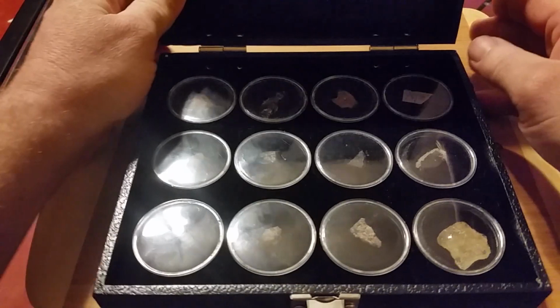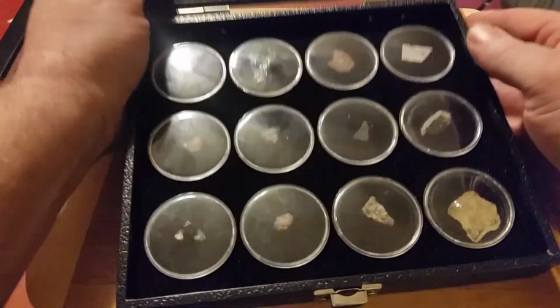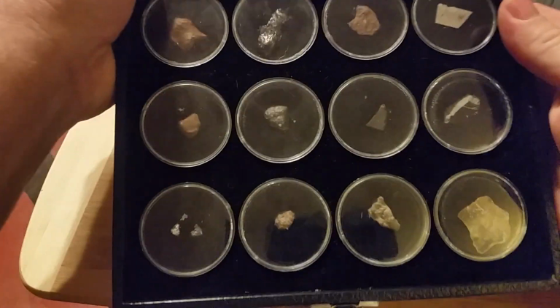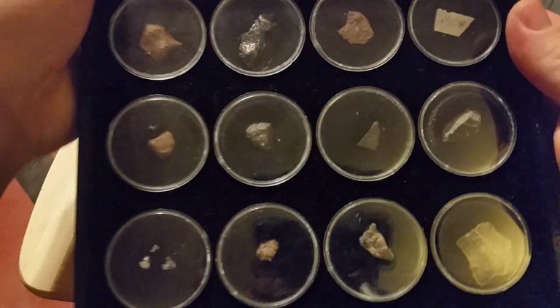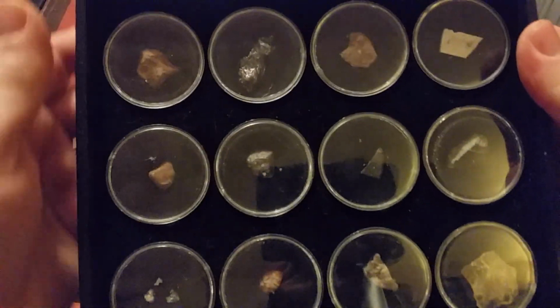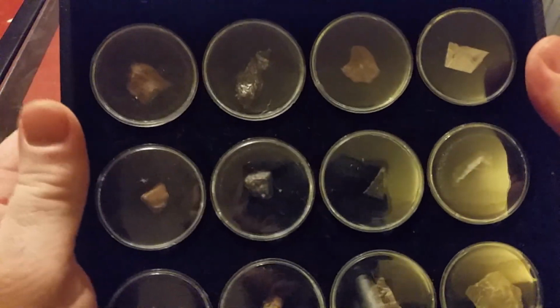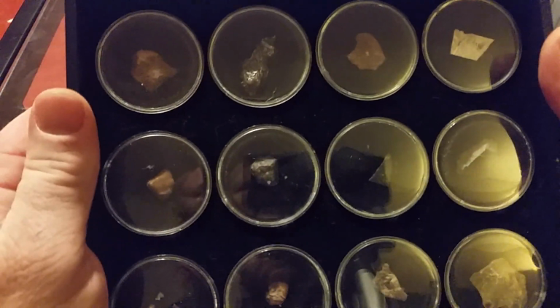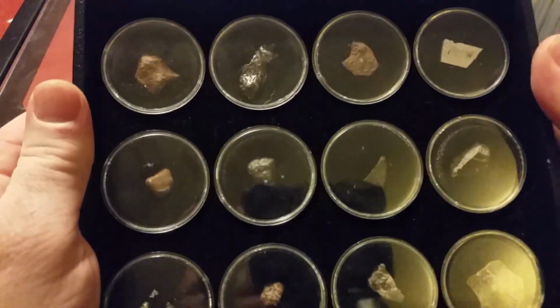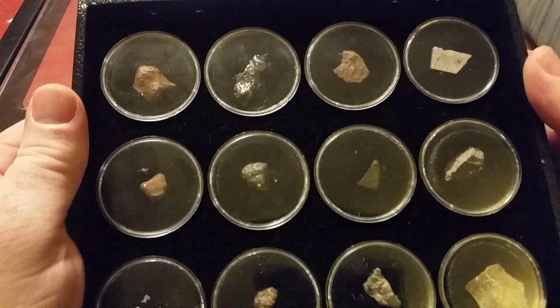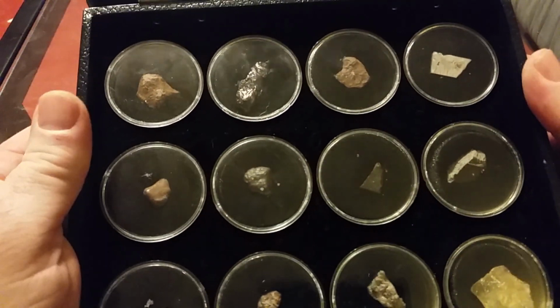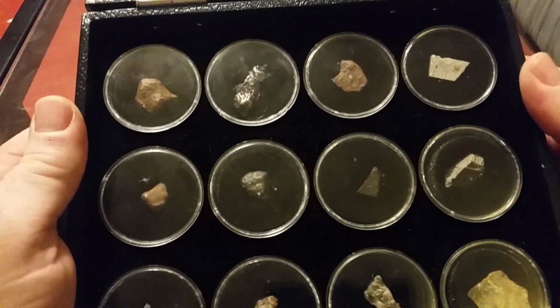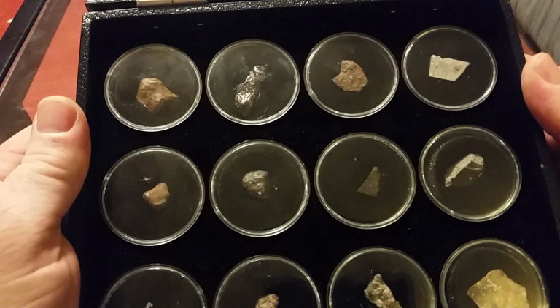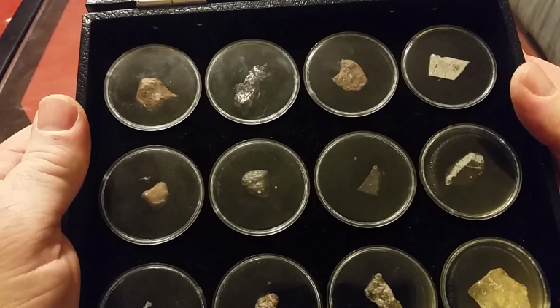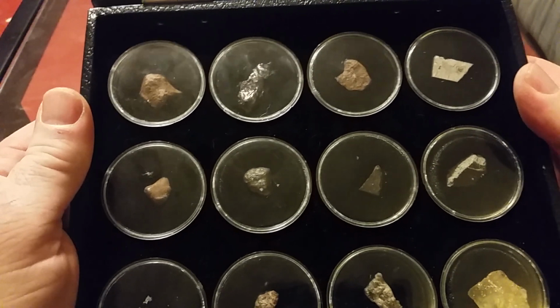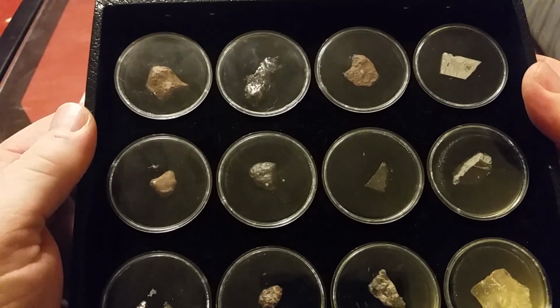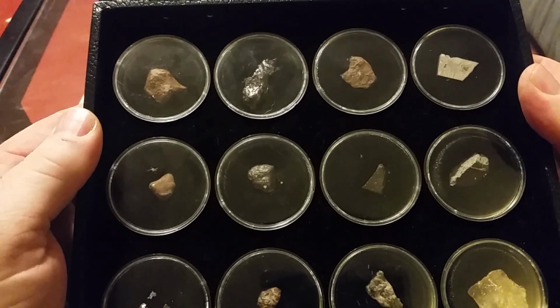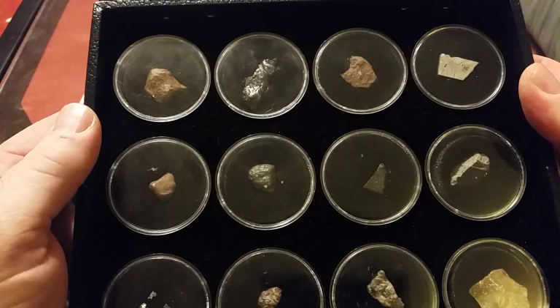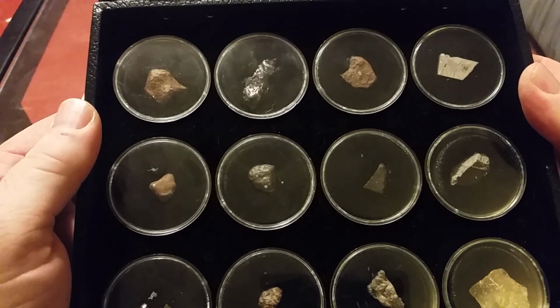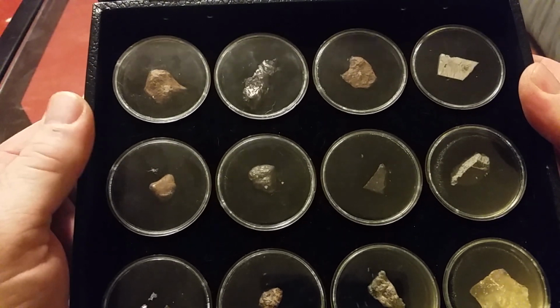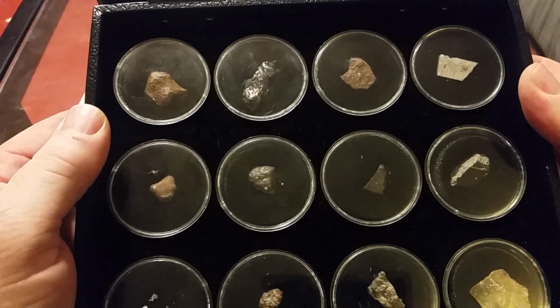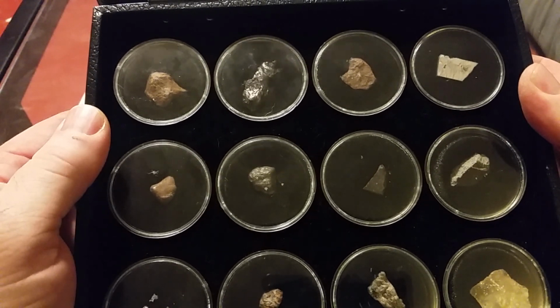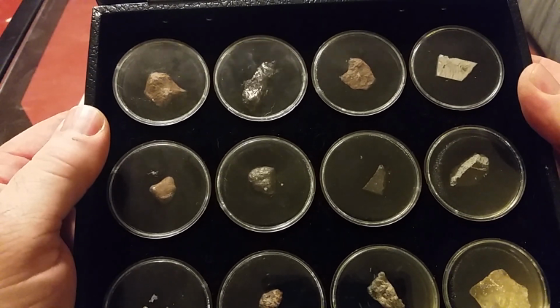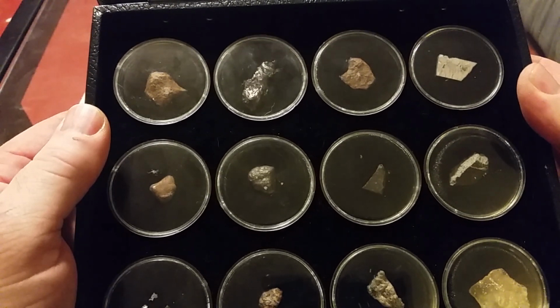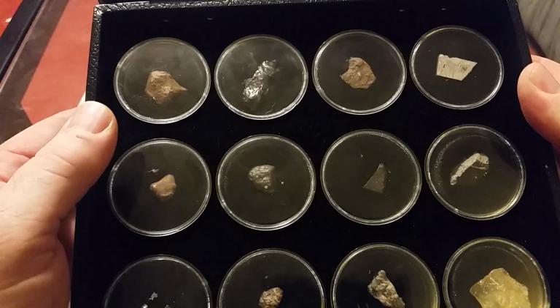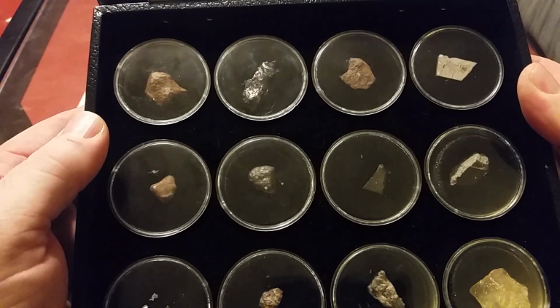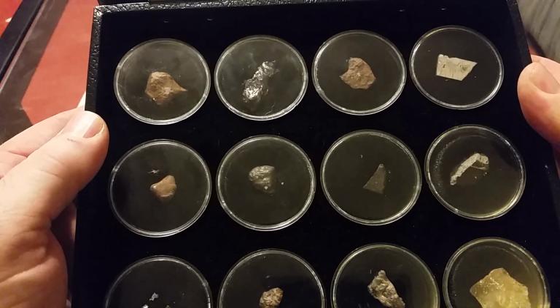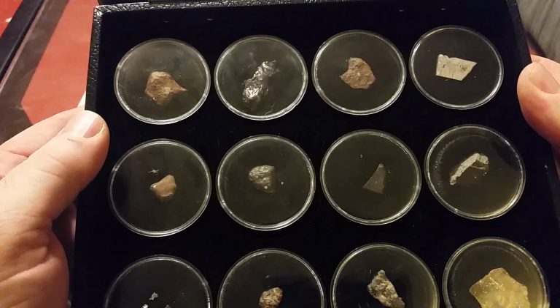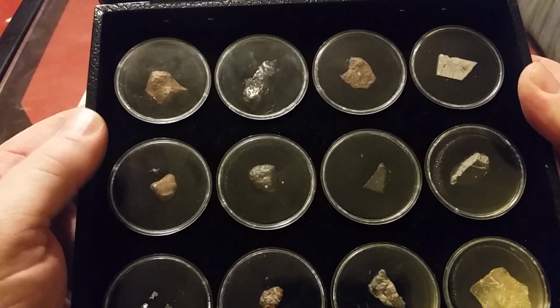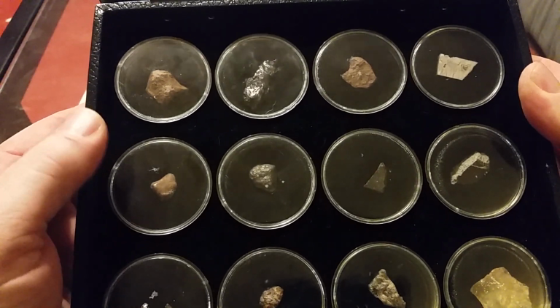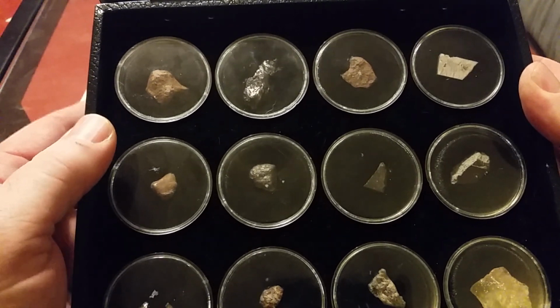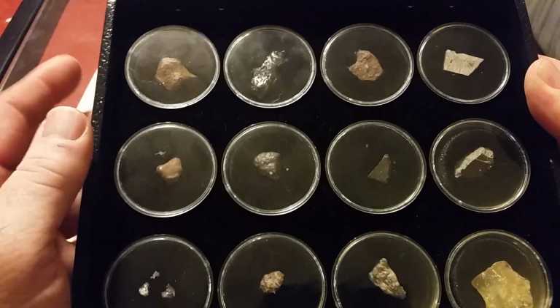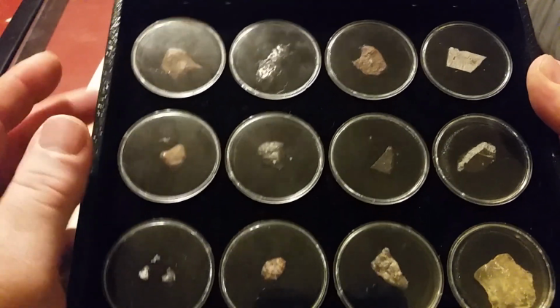What we got here are meteorites, and you have three different types of meteorites. You have a stone meteorite, you have an iron meteorite, and you have a stony iron which involves both.